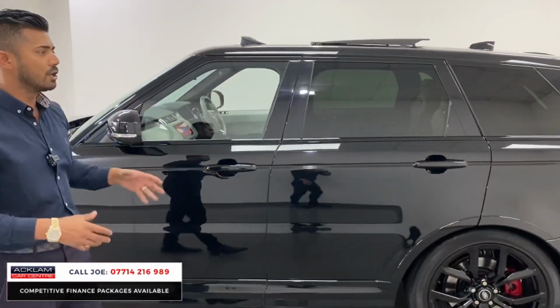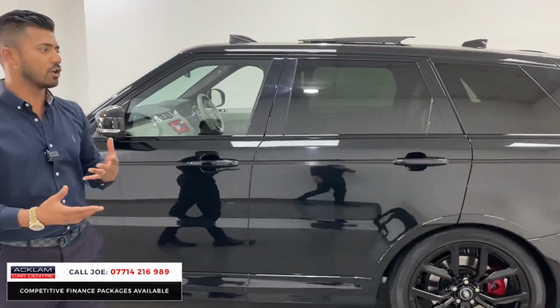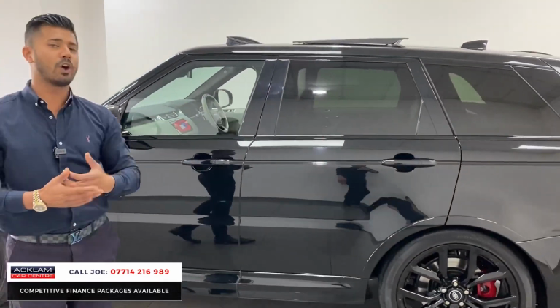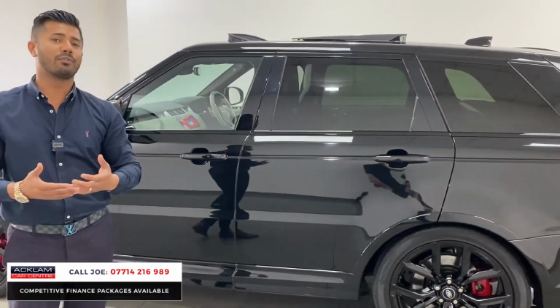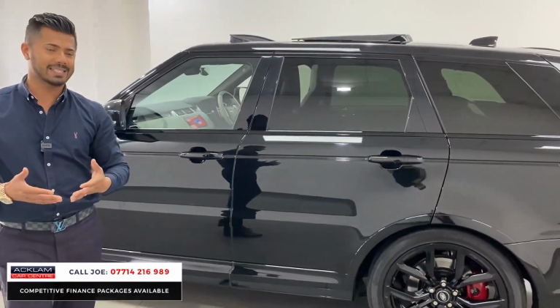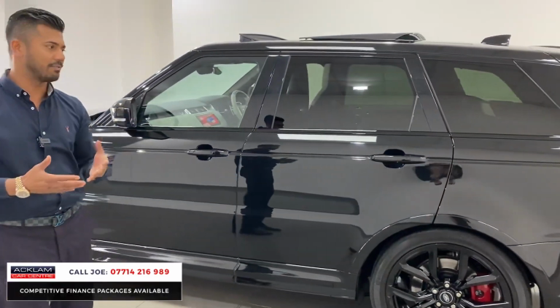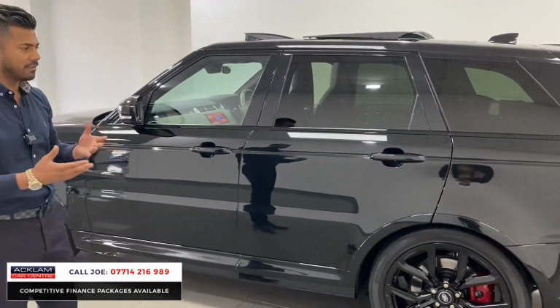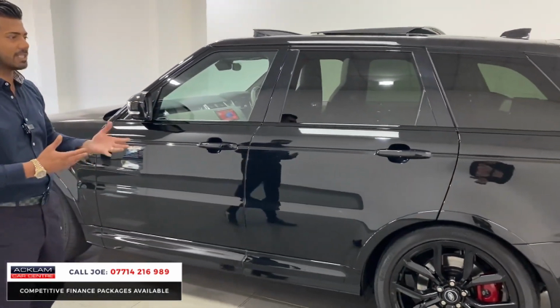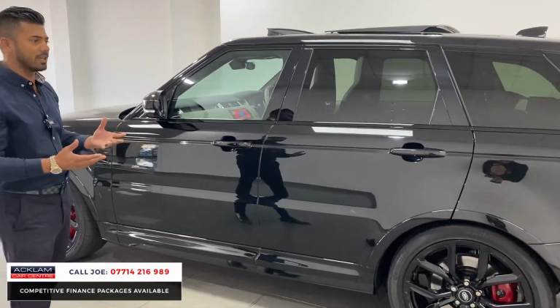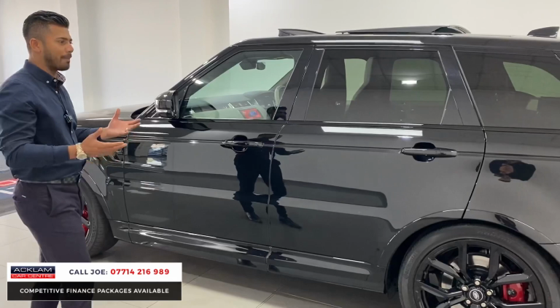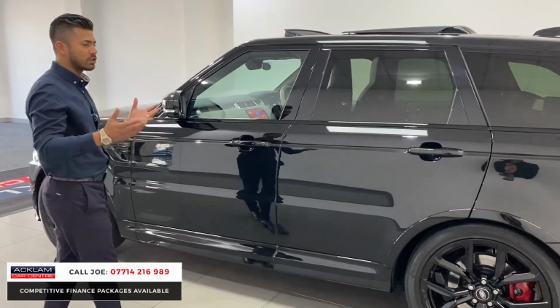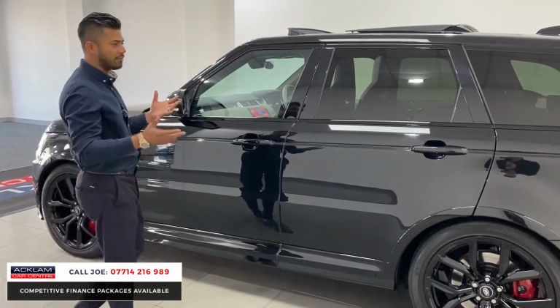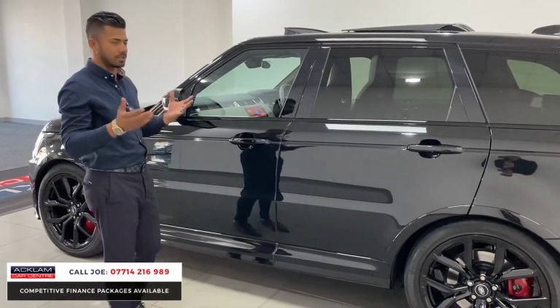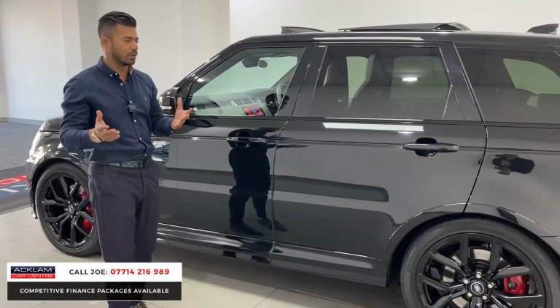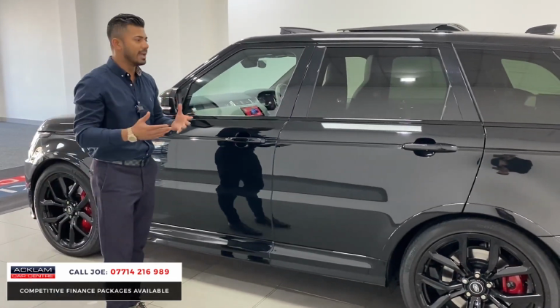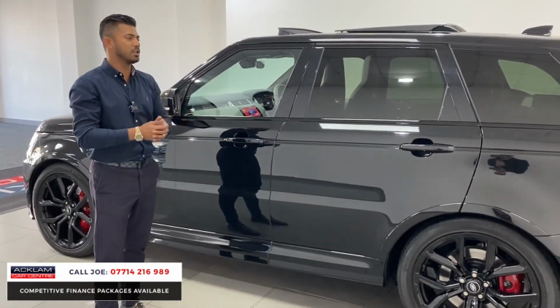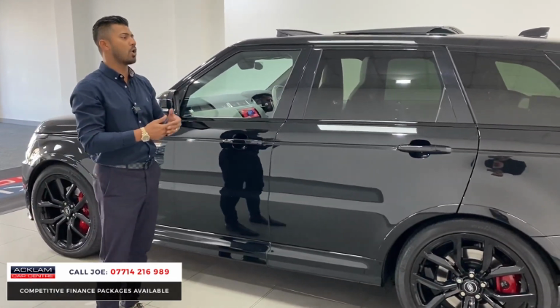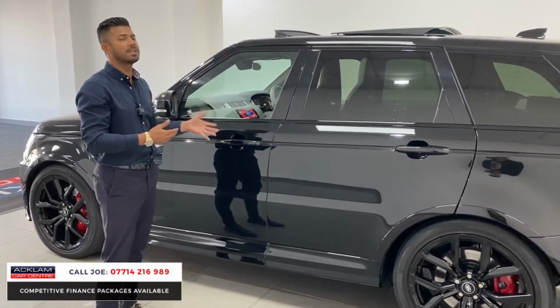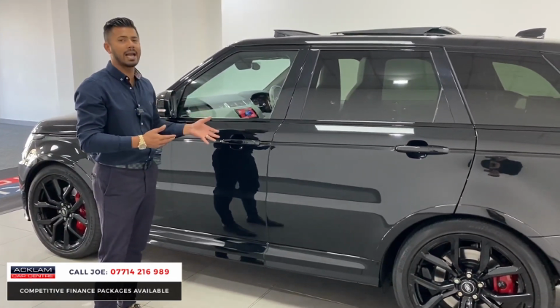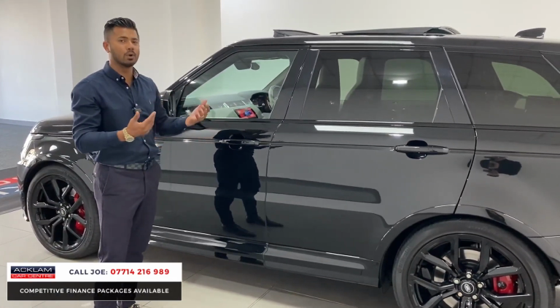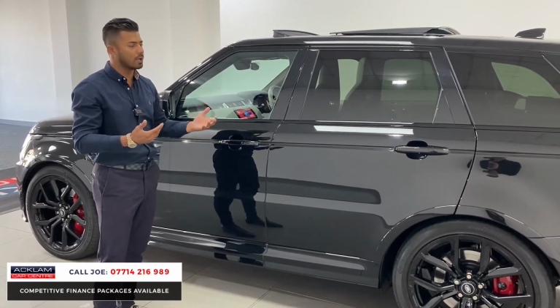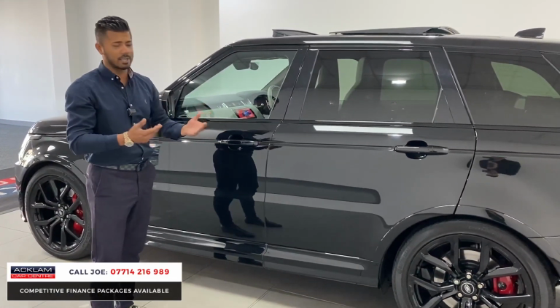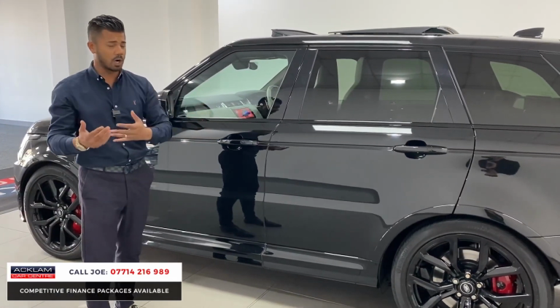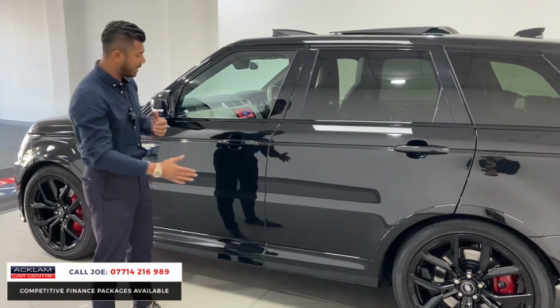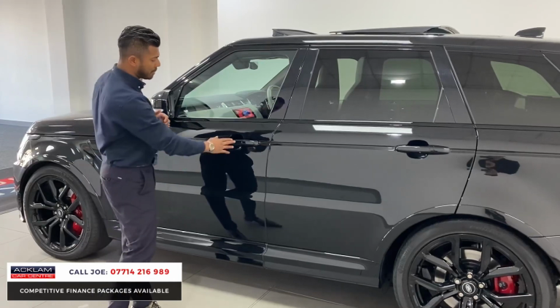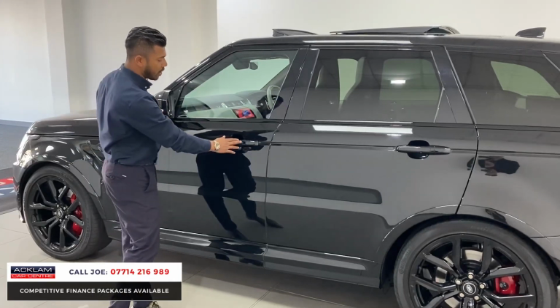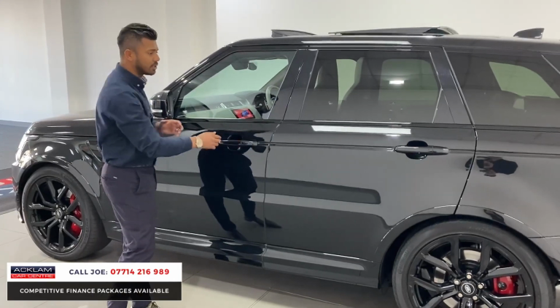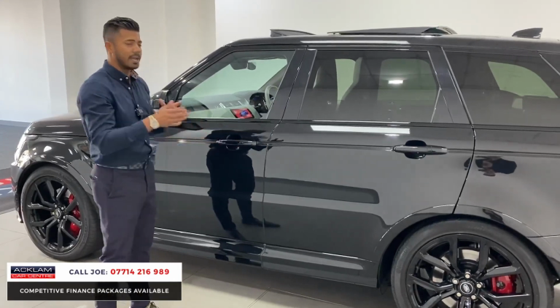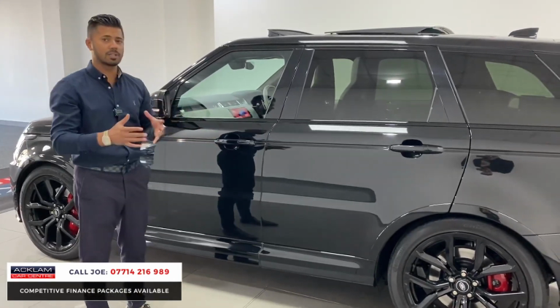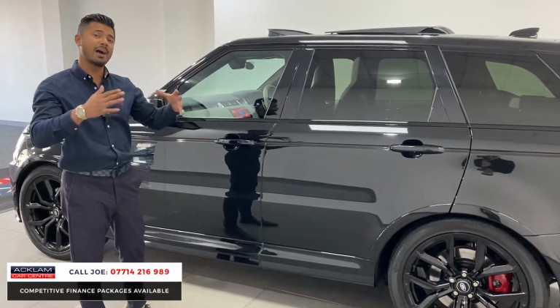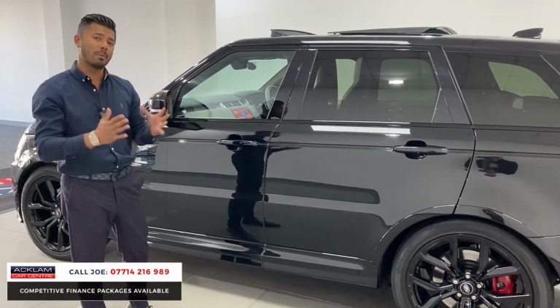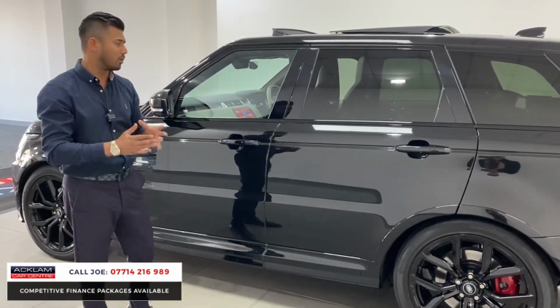You've also got something called comfort access. For the guys and girls that know what that means, great. And for the ones that don't know, it means you can walk up to the car, it will unlock, and as you walk away, you press the door handle, it locks the car, and the mirrors are folding.